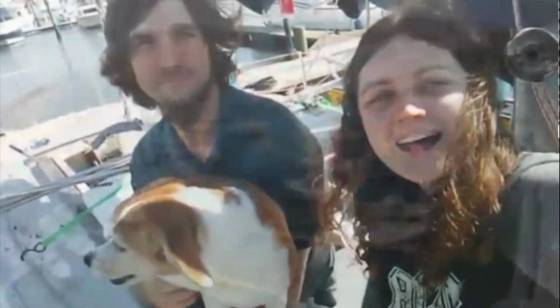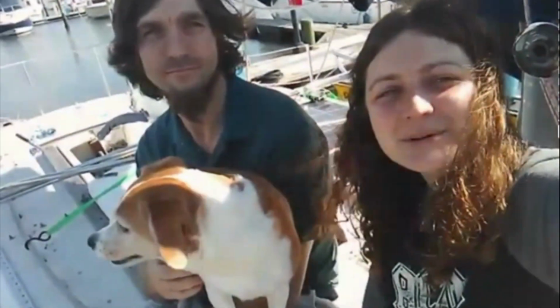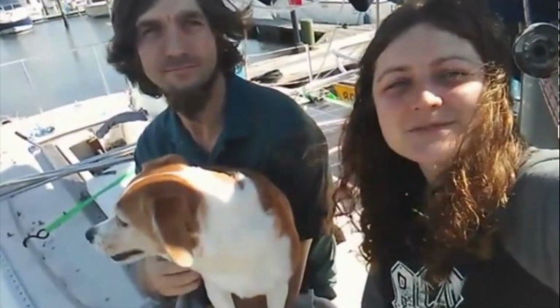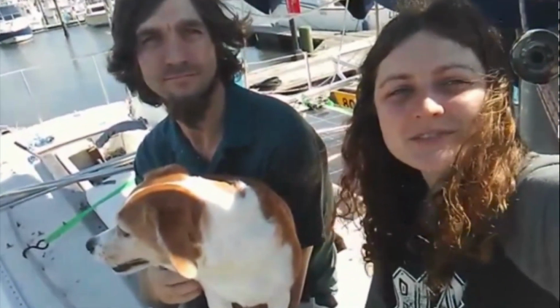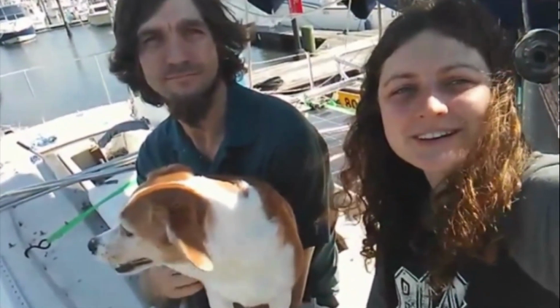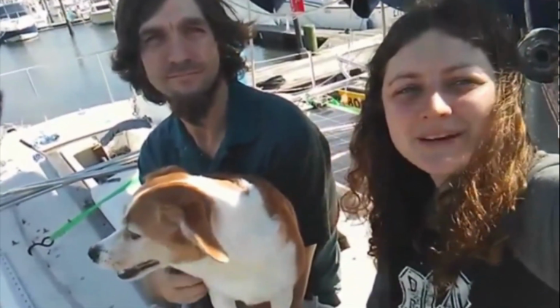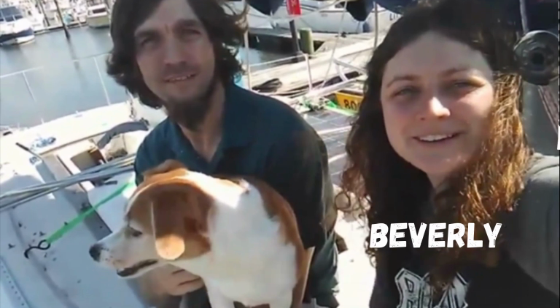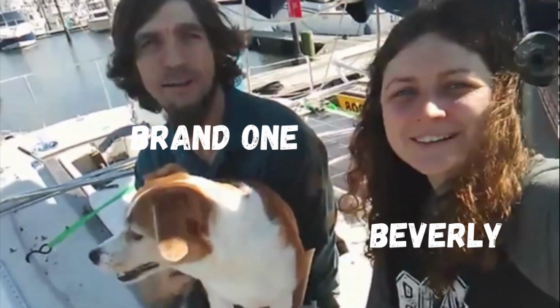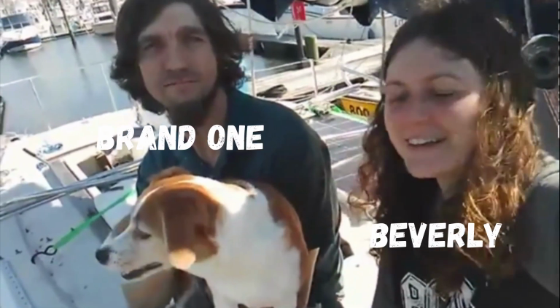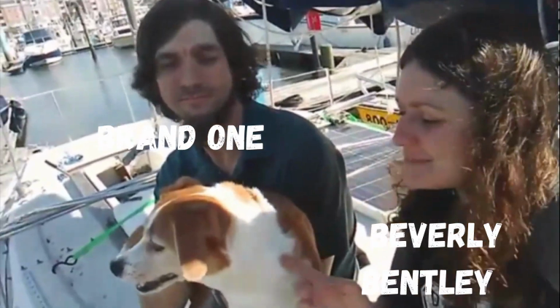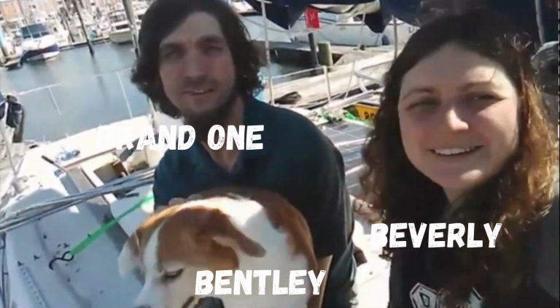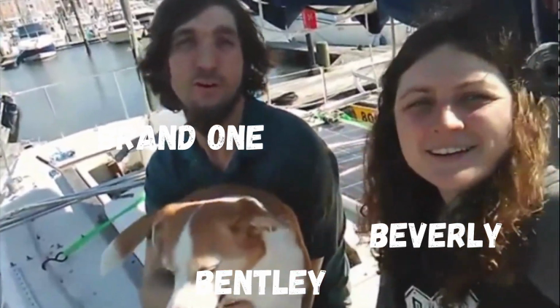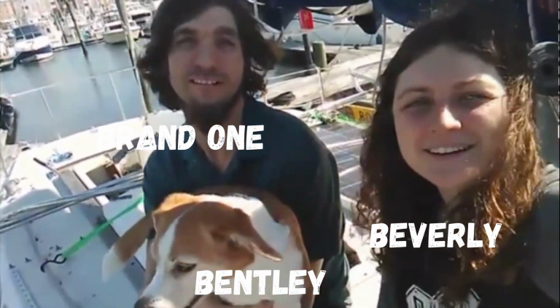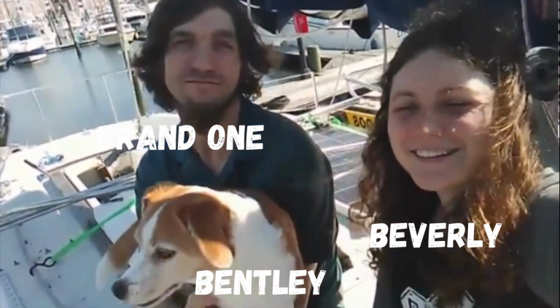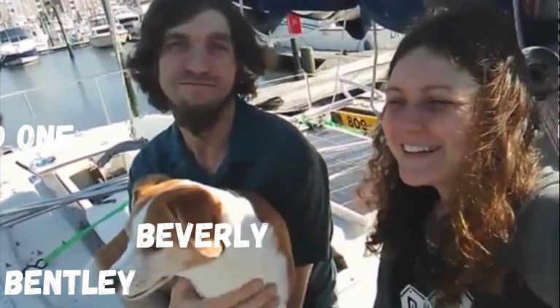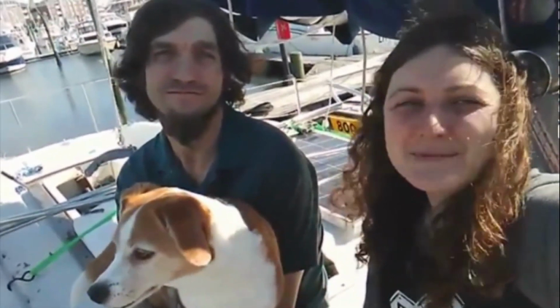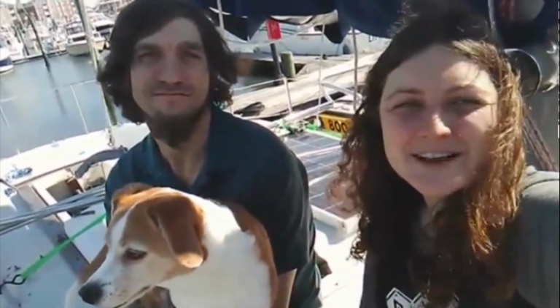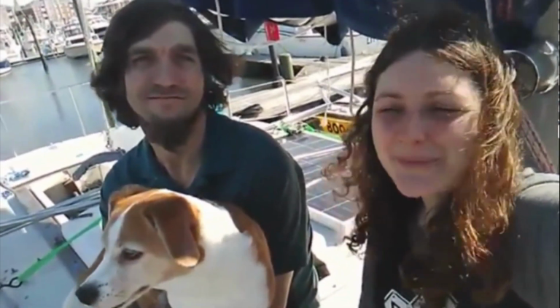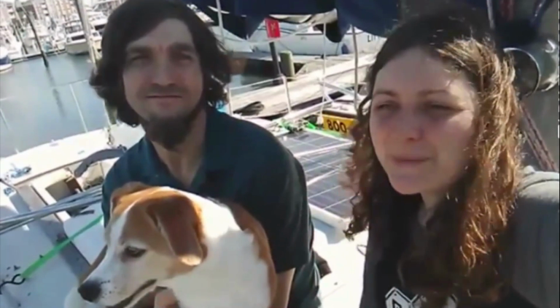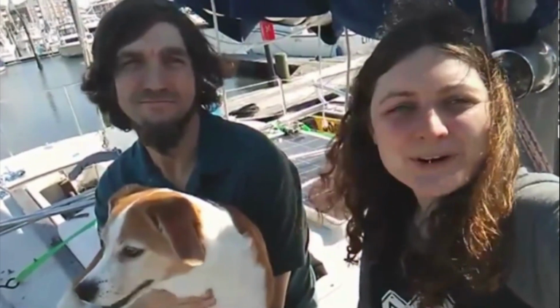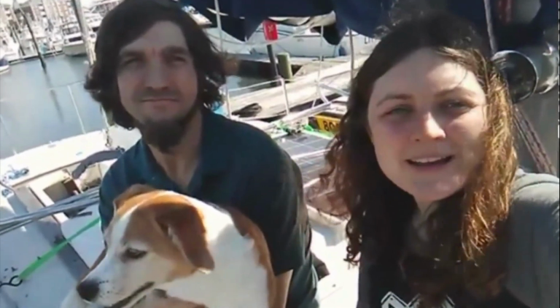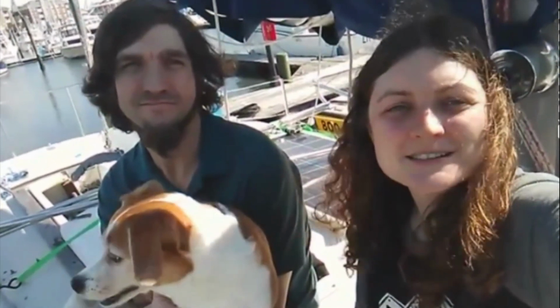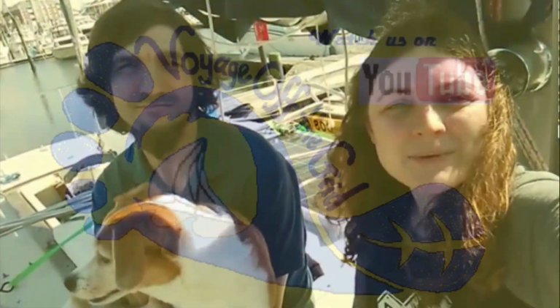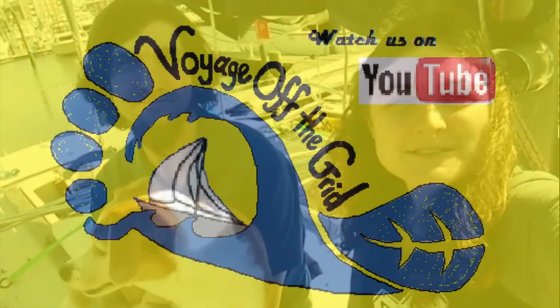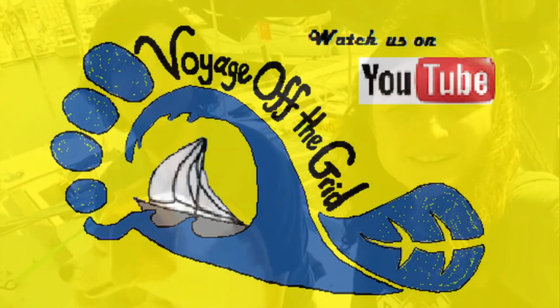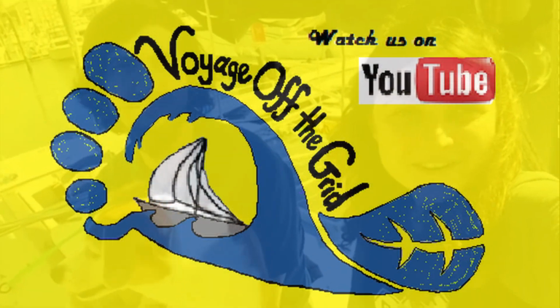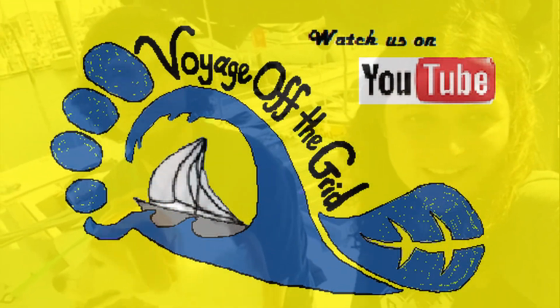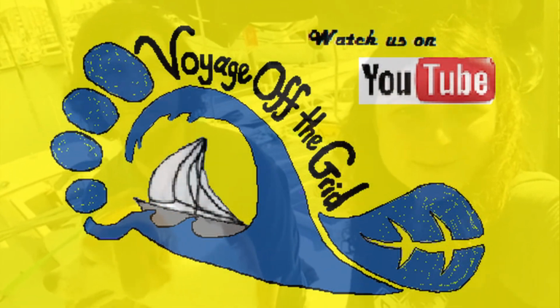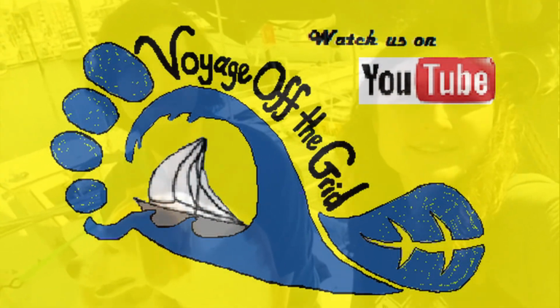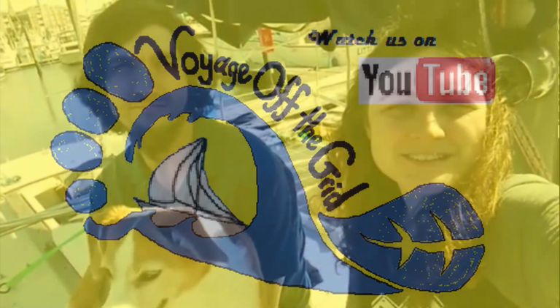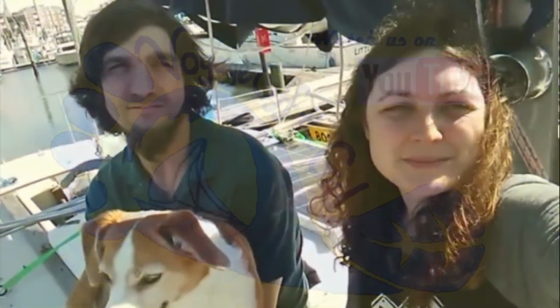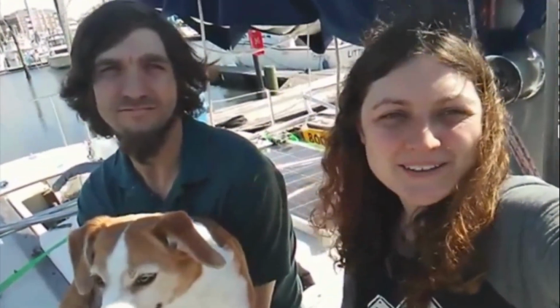Hi, you're watching Voyage Off The Grid. I'm Beverly. I'm Brandon. And this is Bentley. We're on Harmony, our sailboat, and we're on our way to becoming self-sufficient and off the grid. That's what this YouTube series is going to be about.